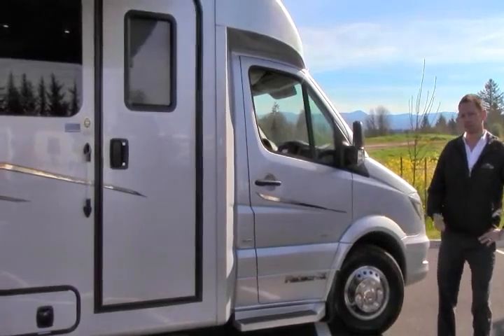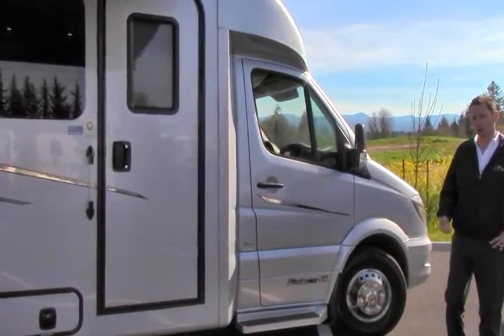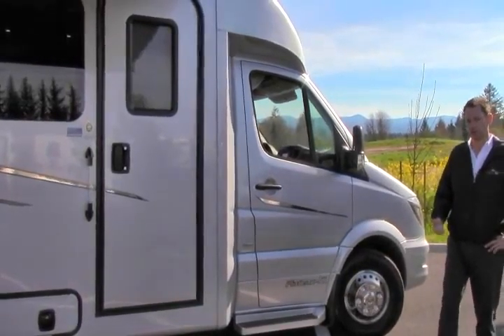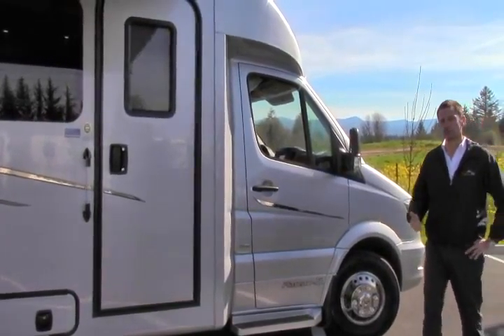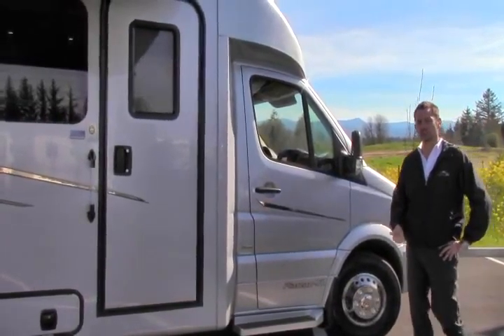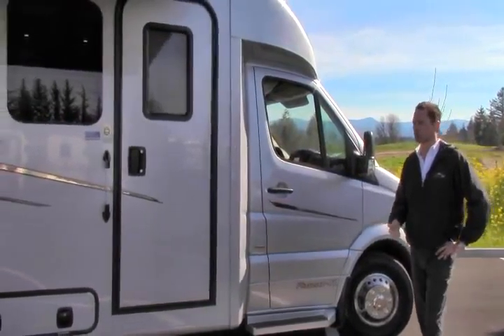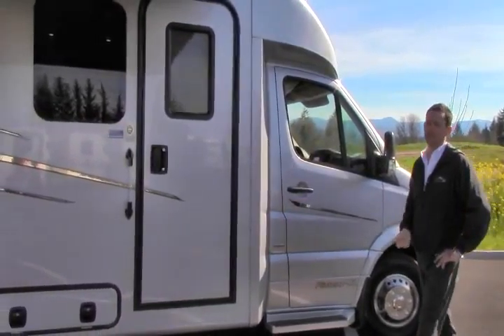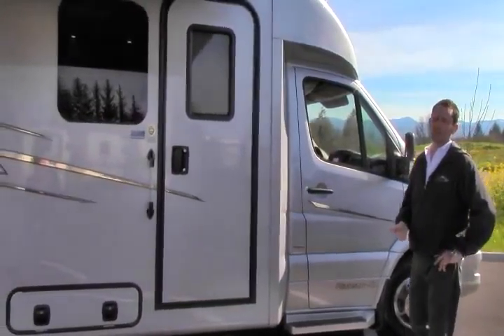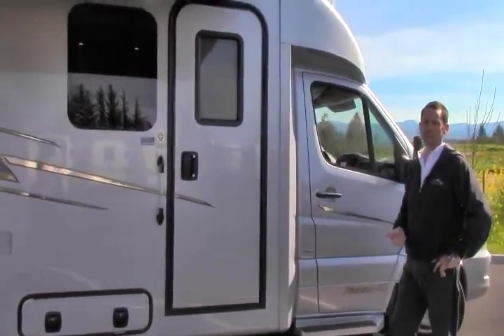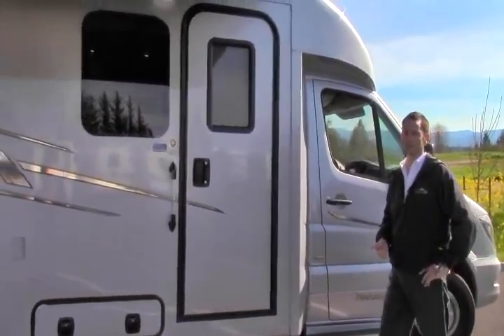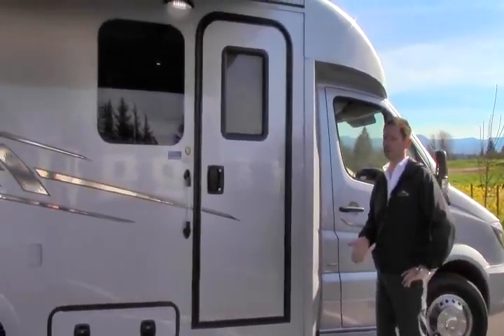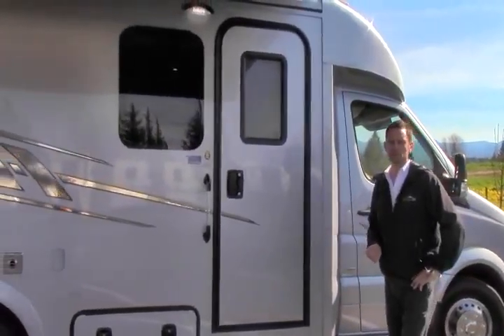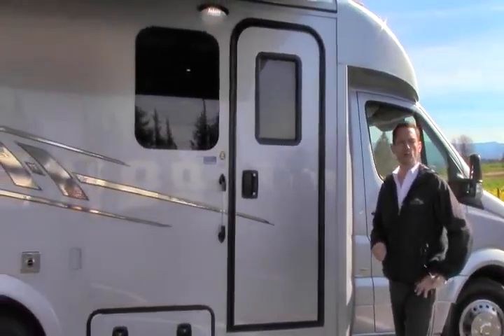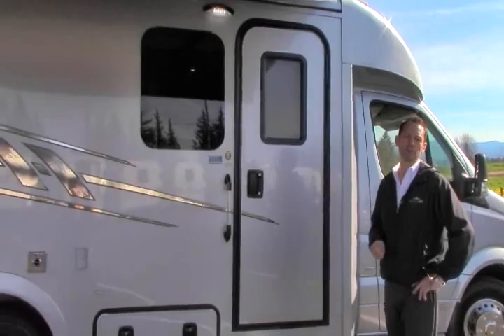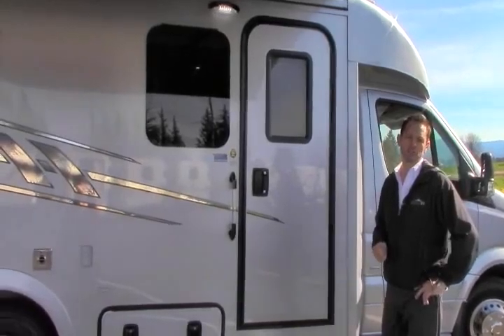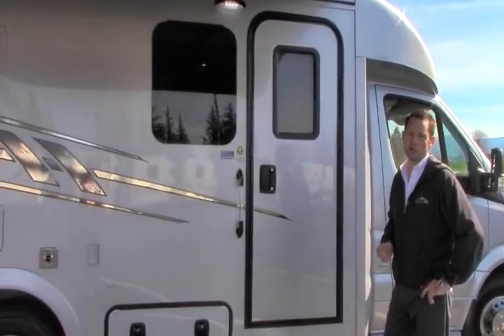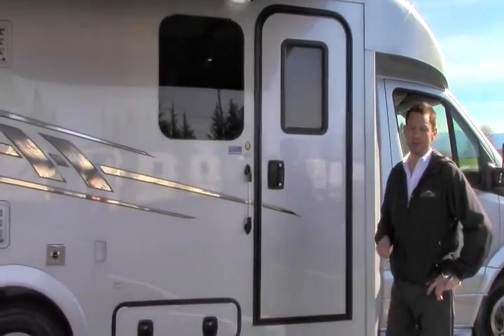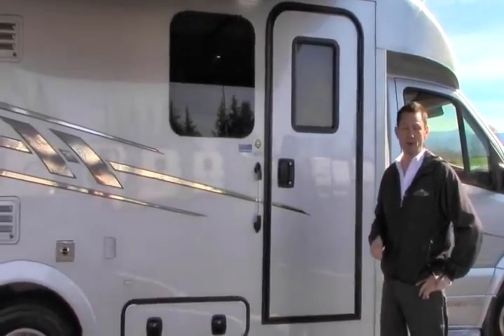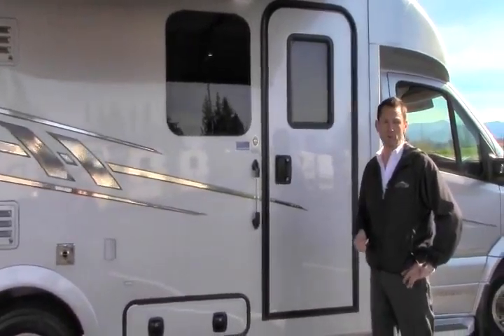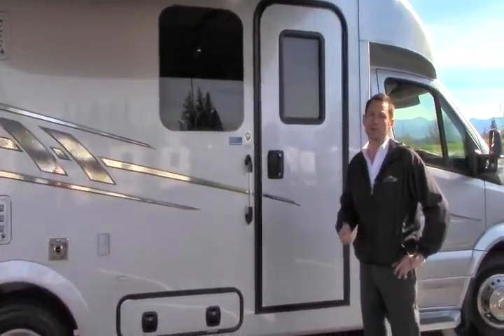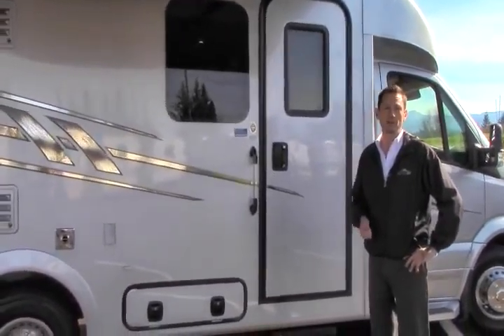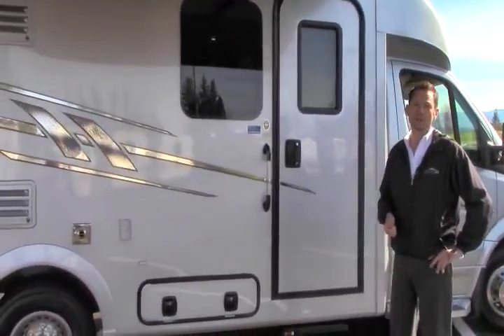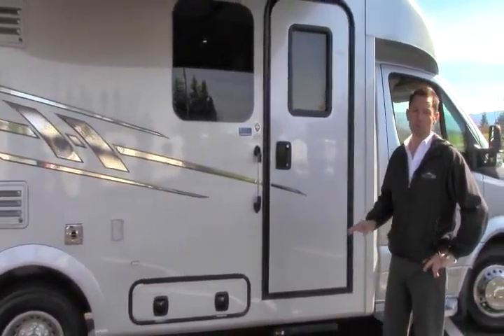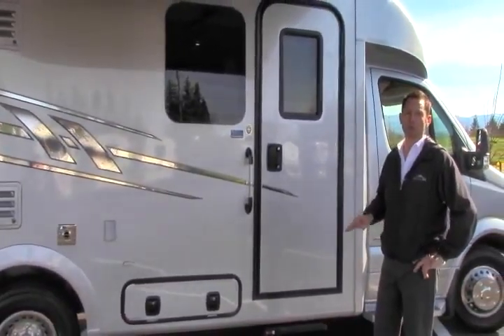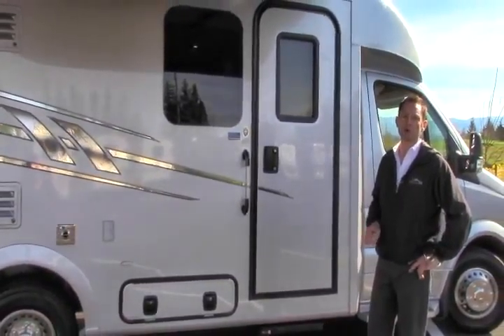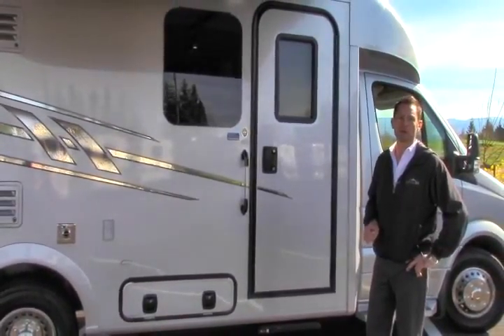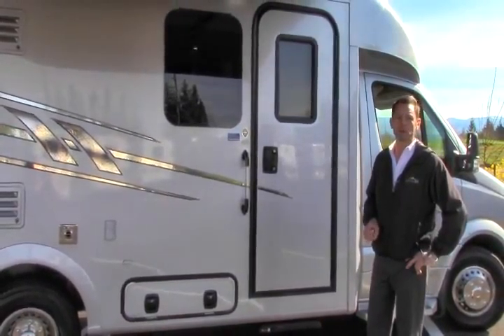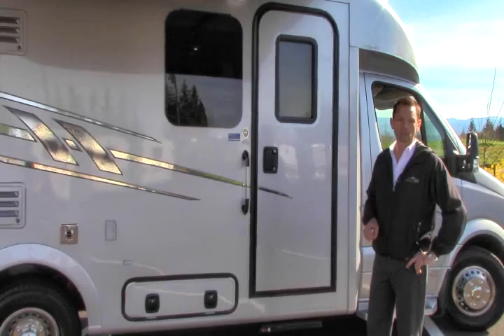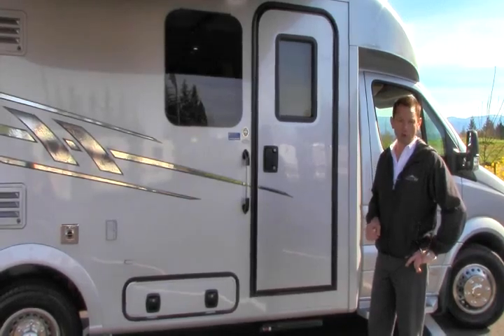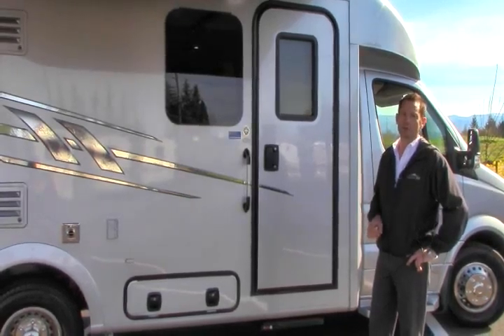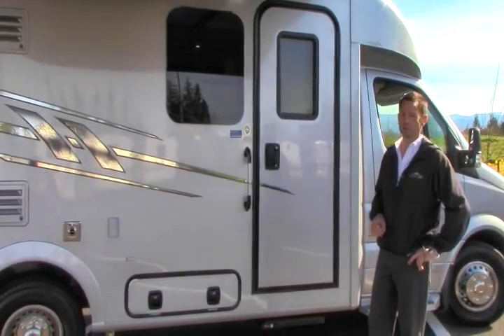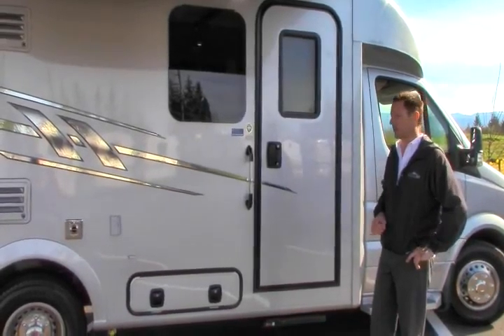It is a small 3-liter V6 diesel, best-in-class in mileage. I typically say over 15, less than 20 — take my word for it. Get on the internet and read what Sprinter owners are actually getting on the road. I think you'll be impressed.